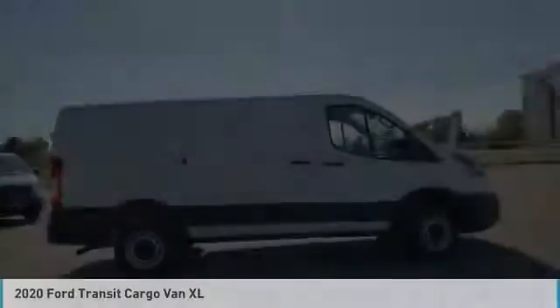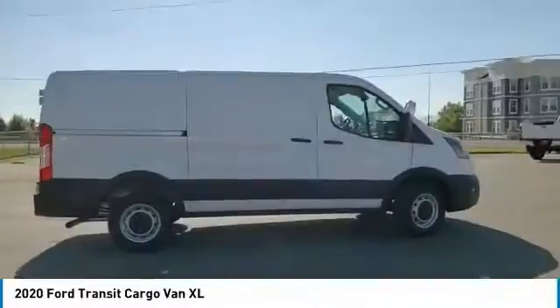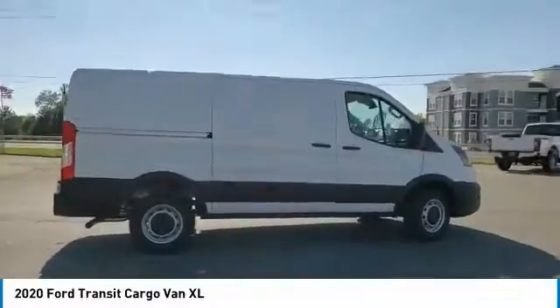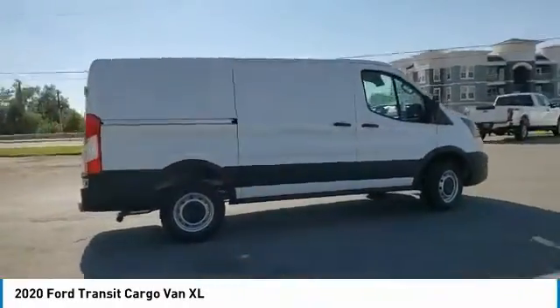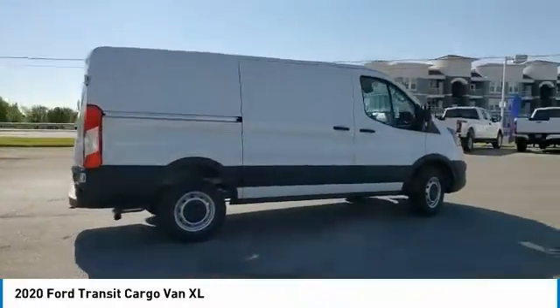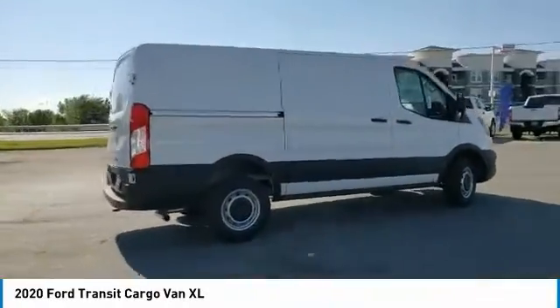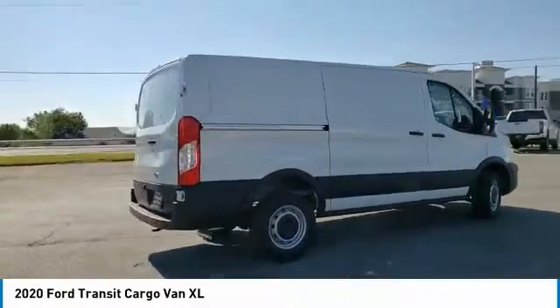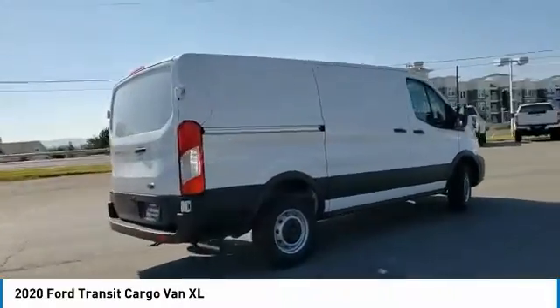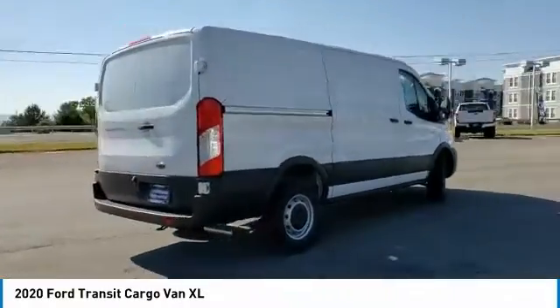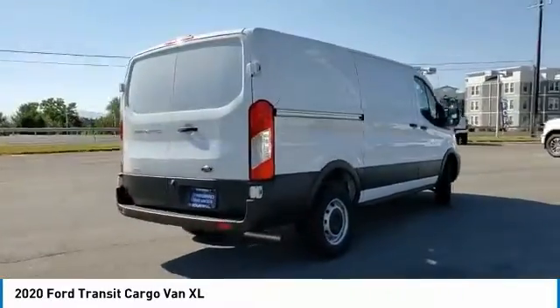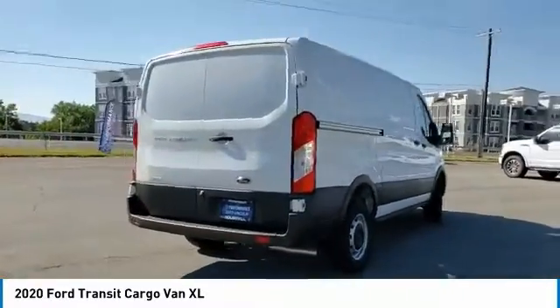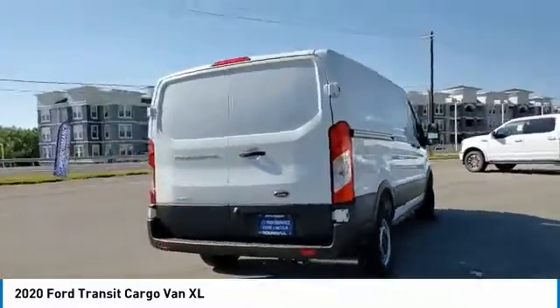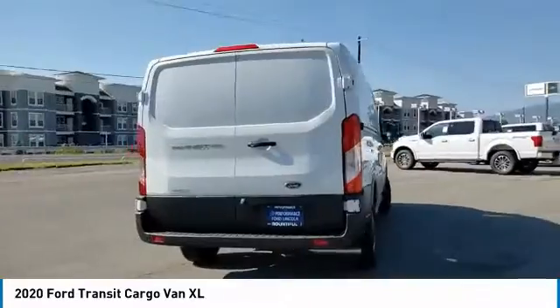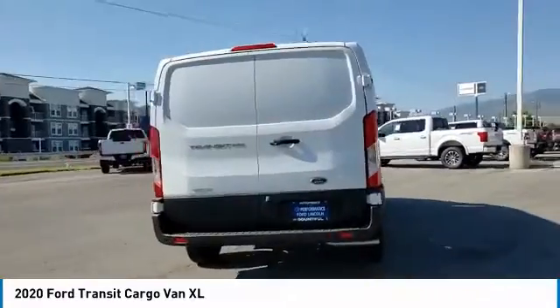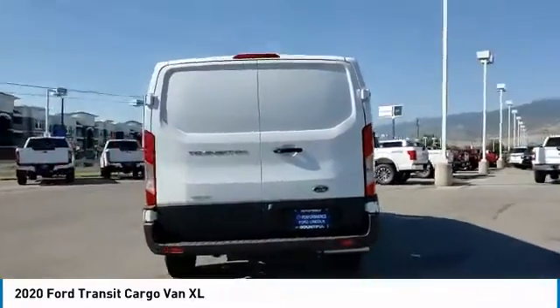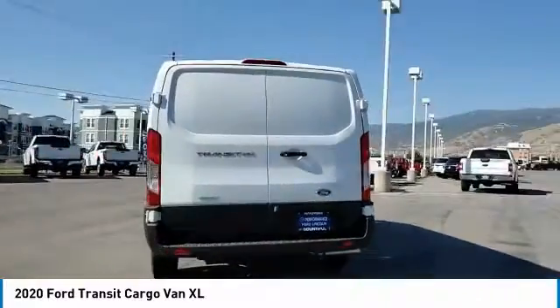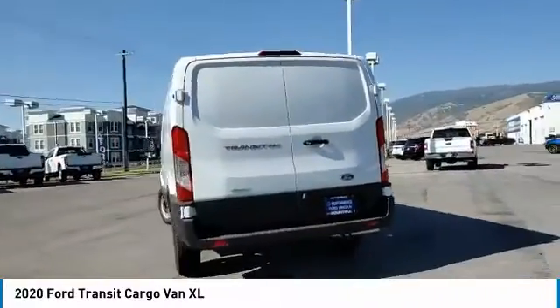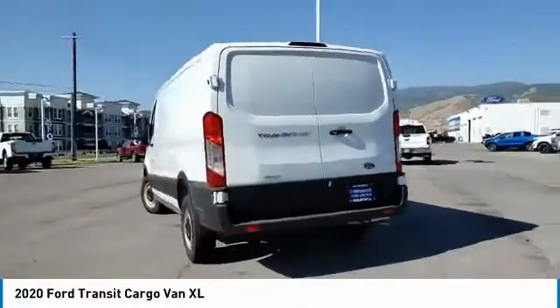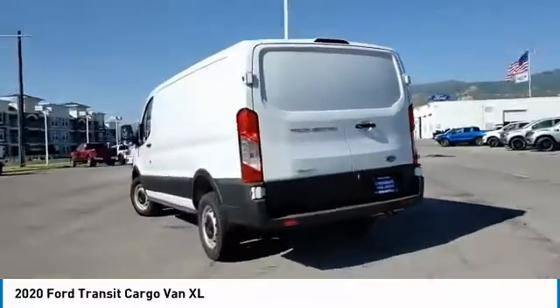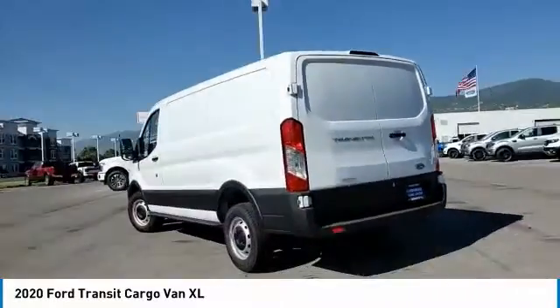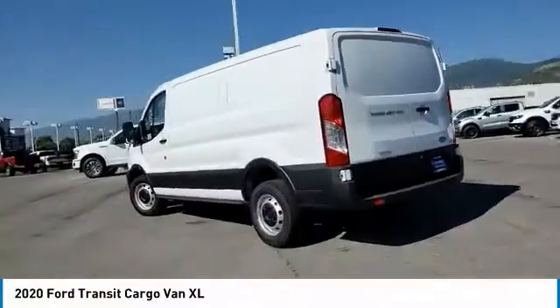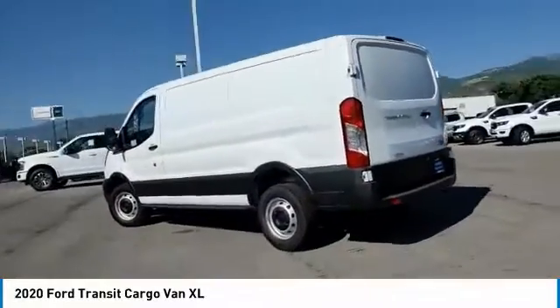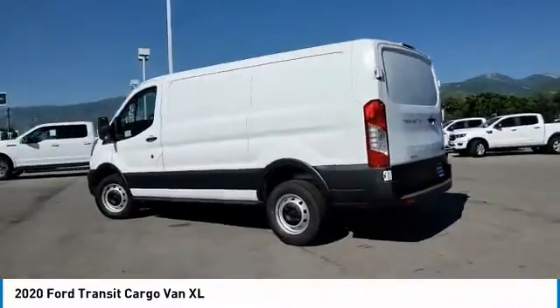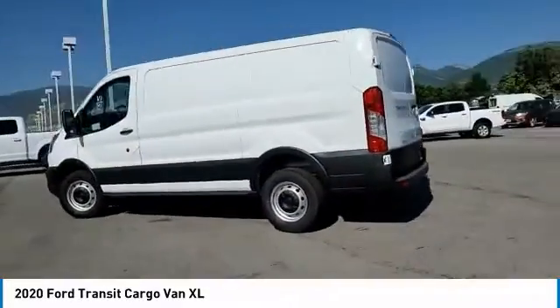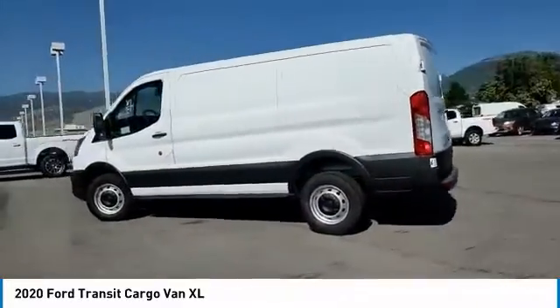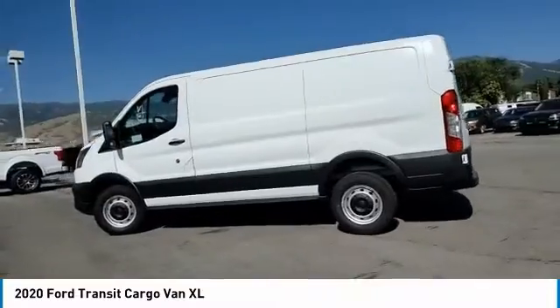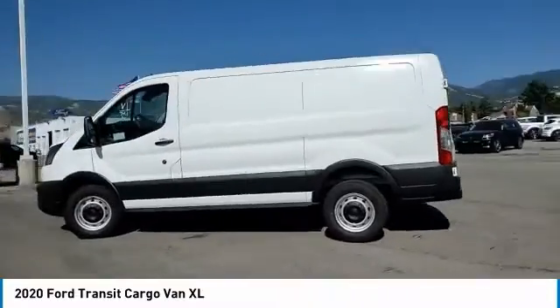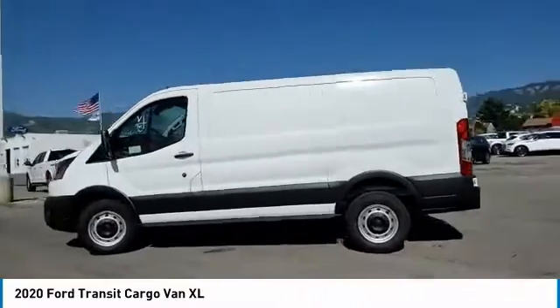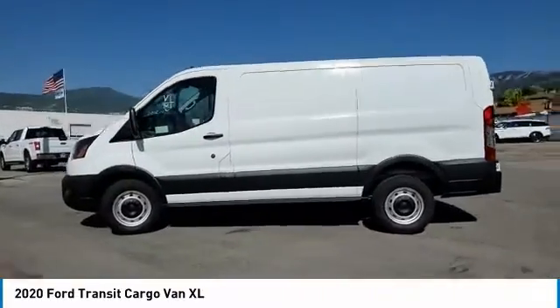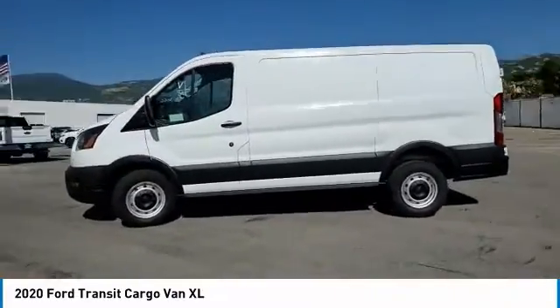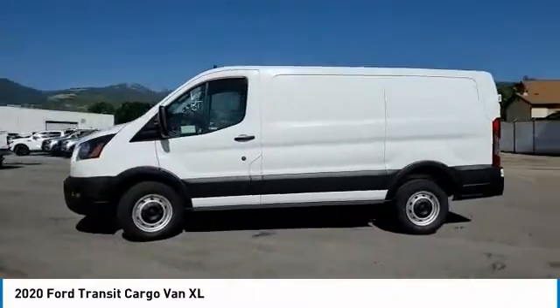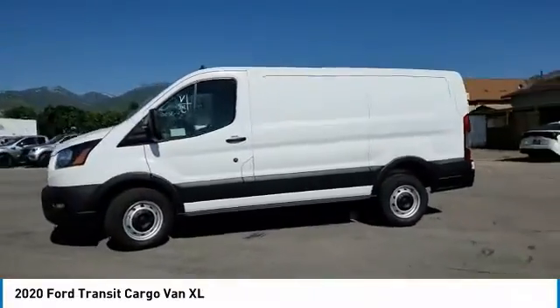Make a great choice today with the 2020 Transit 250. The Transit 250 comes in numerous configurations with impressive payload and towing capacities. It is comfortable and easy to drive.